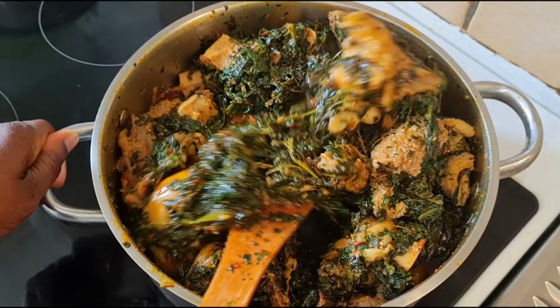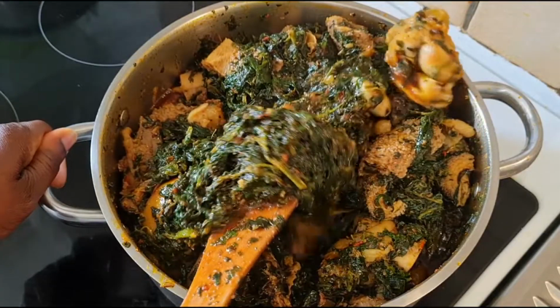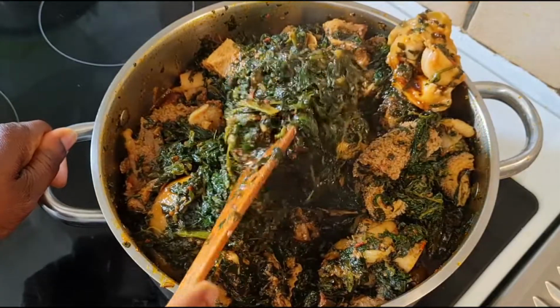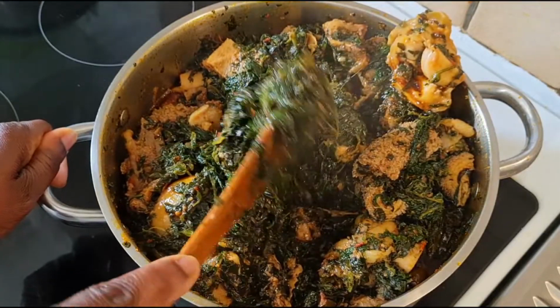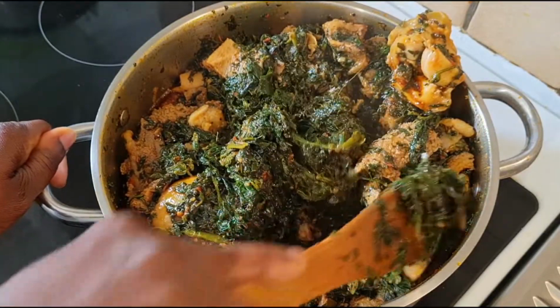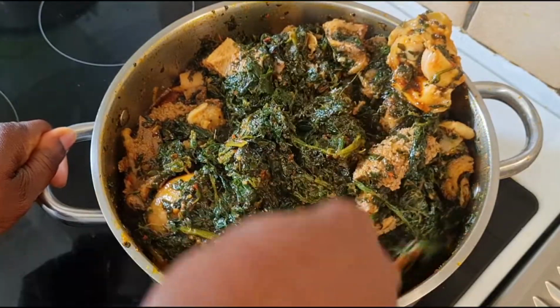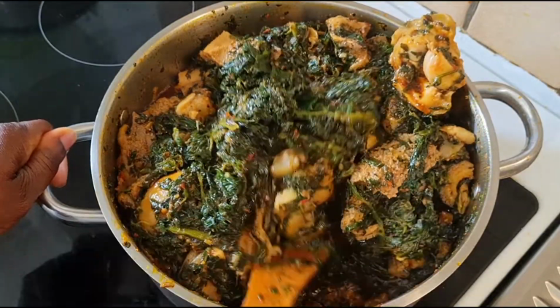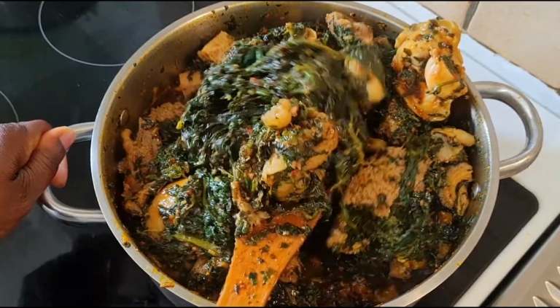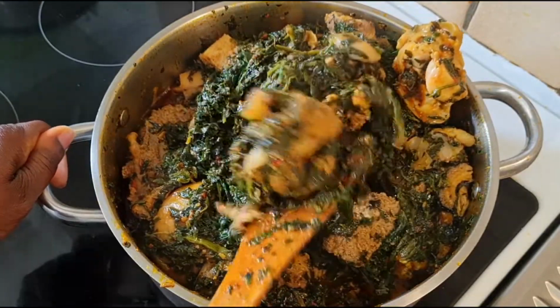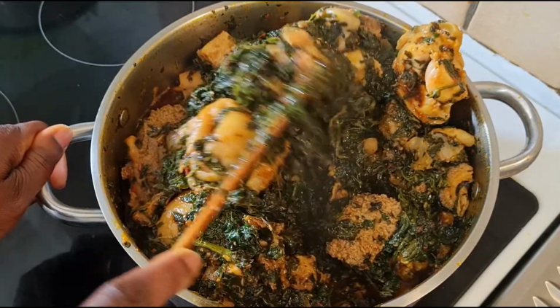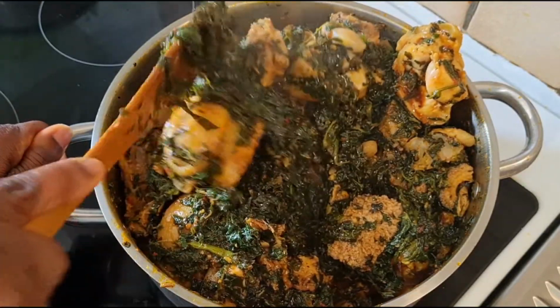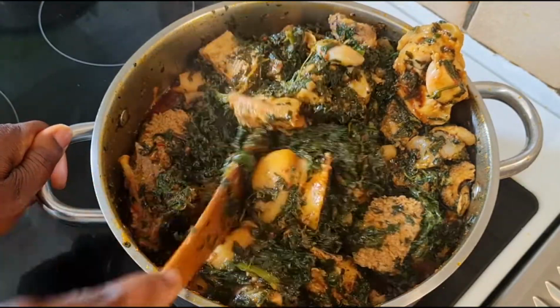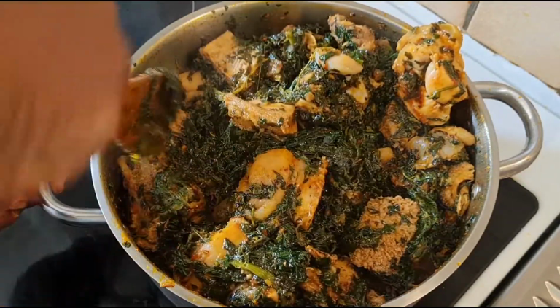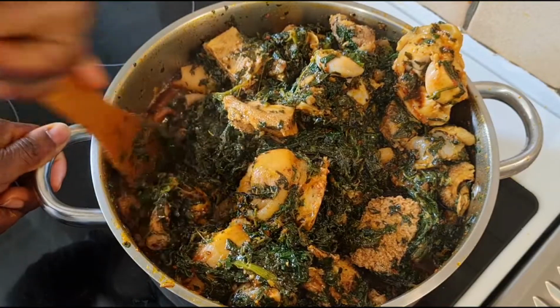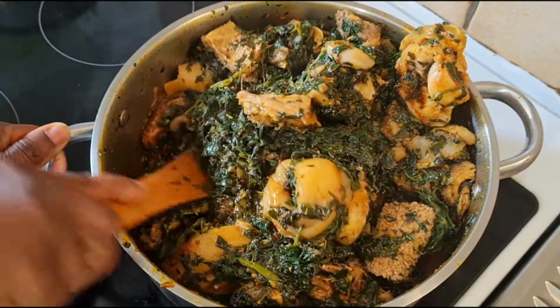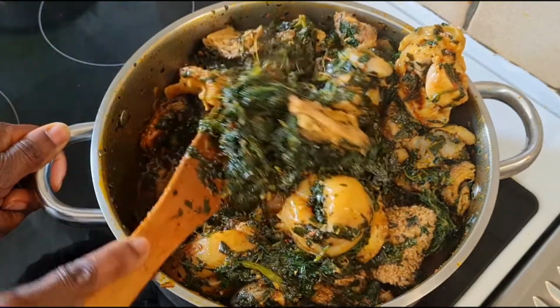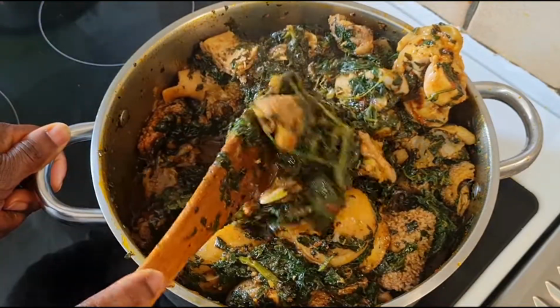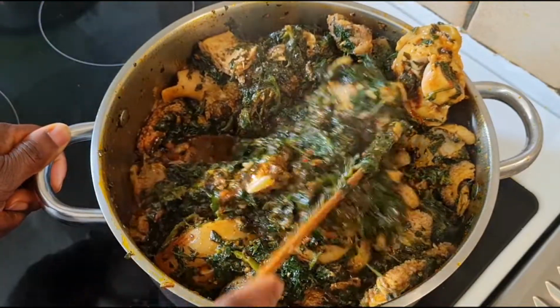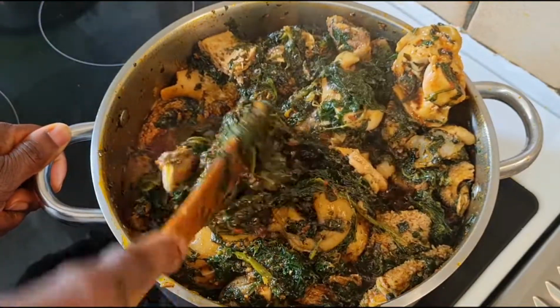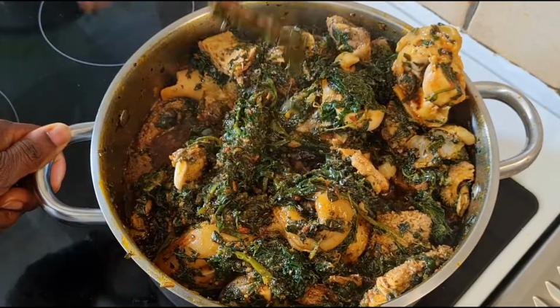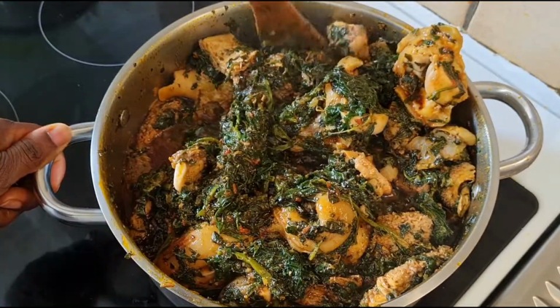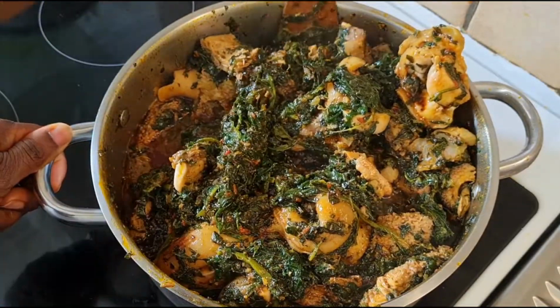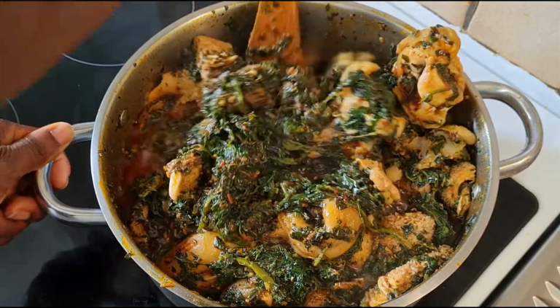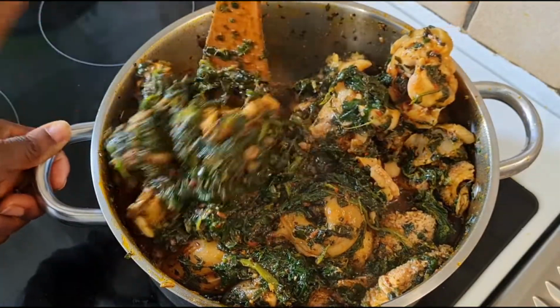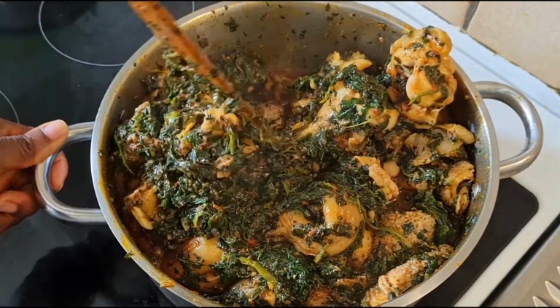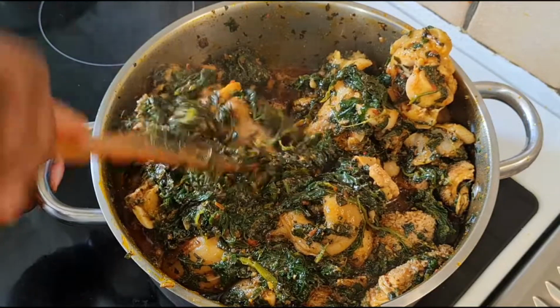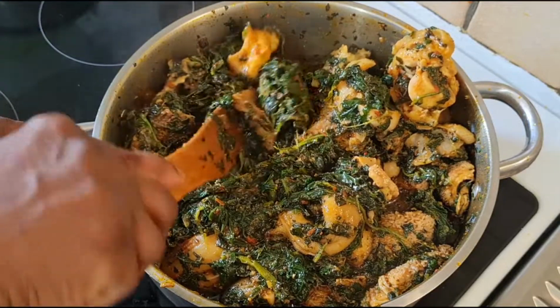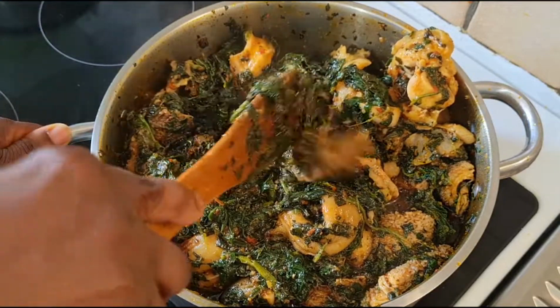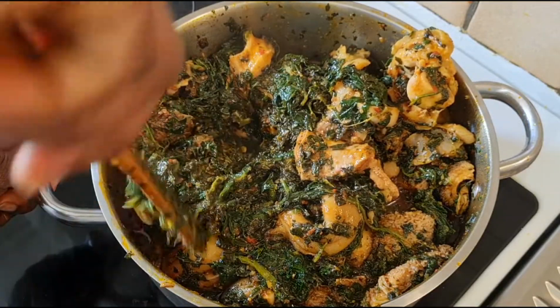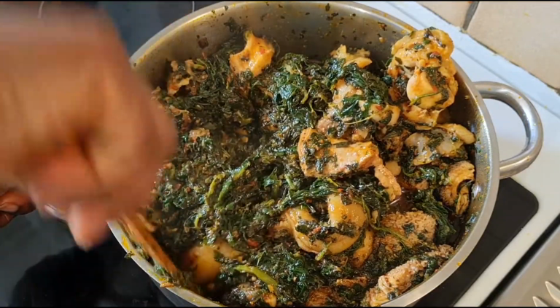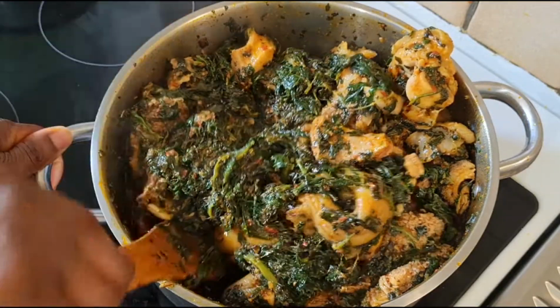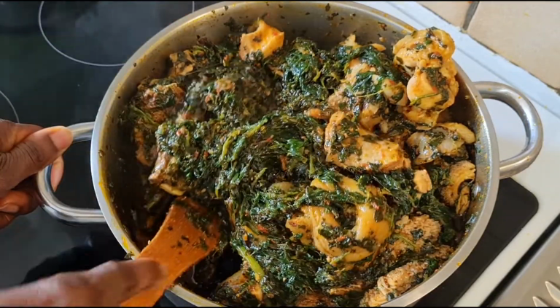Our vegetable soup is ready, guys! Thank you so much for watching. Please if you are not yet subscribed, subscribe to our channel.